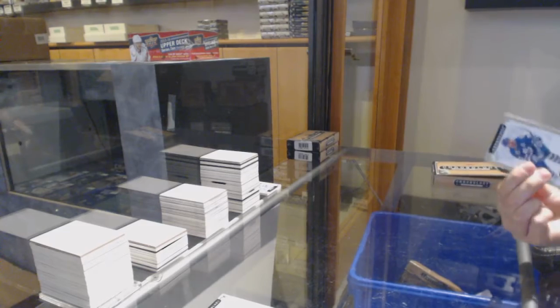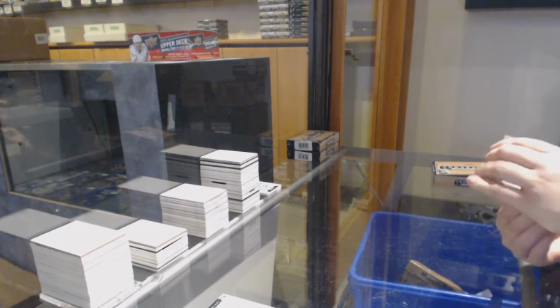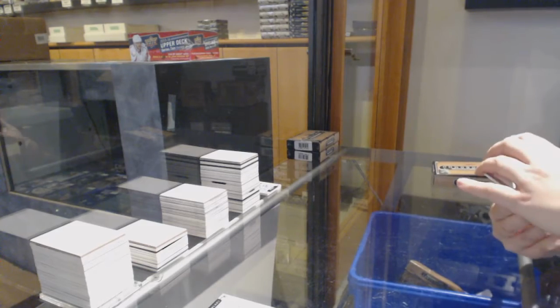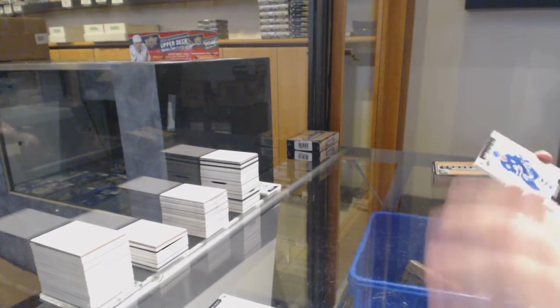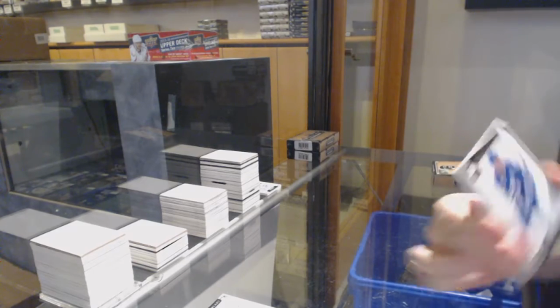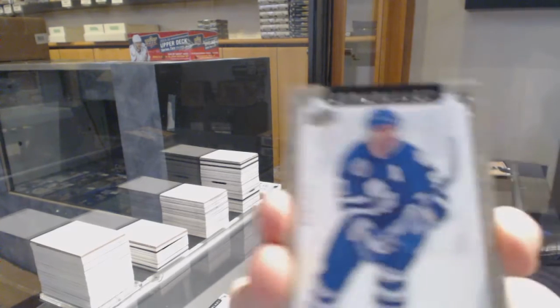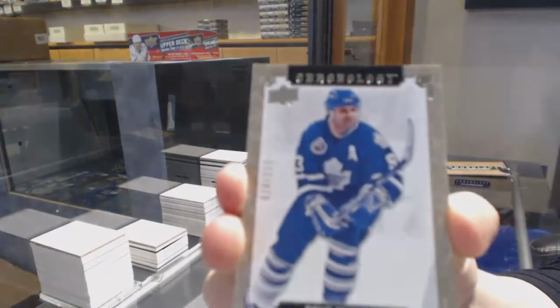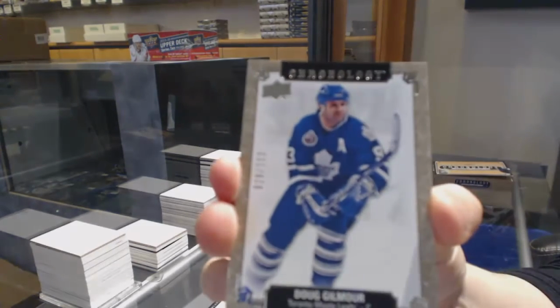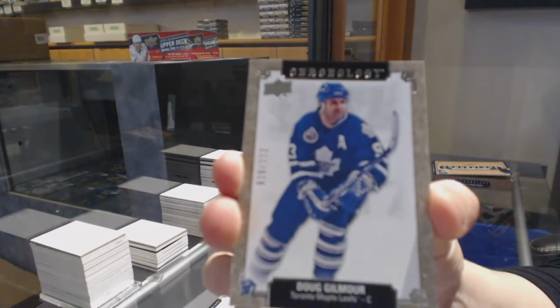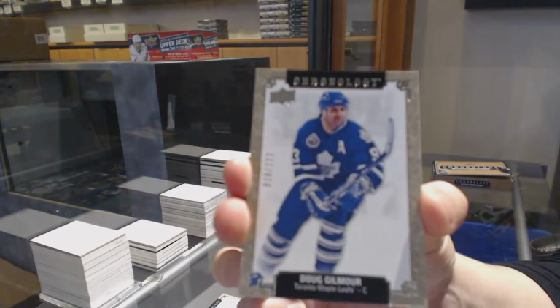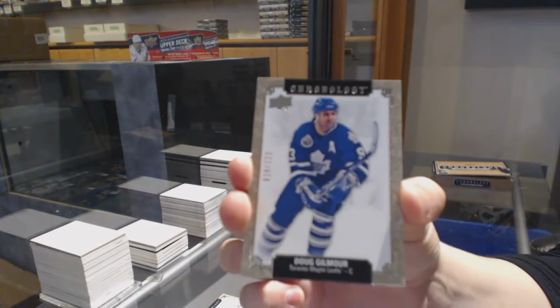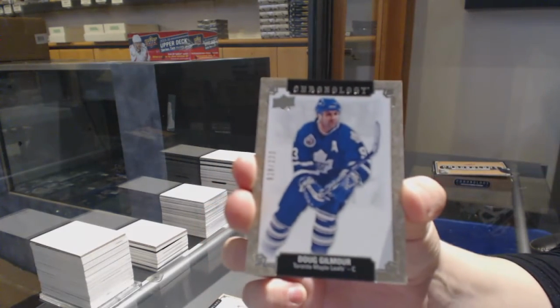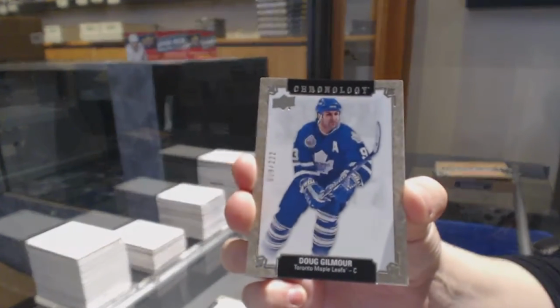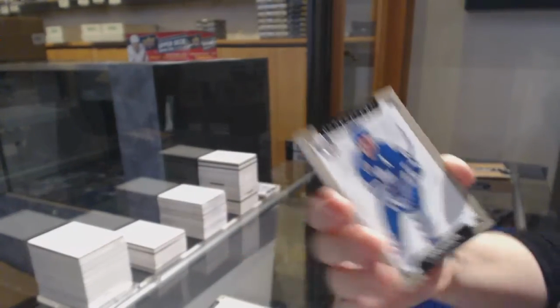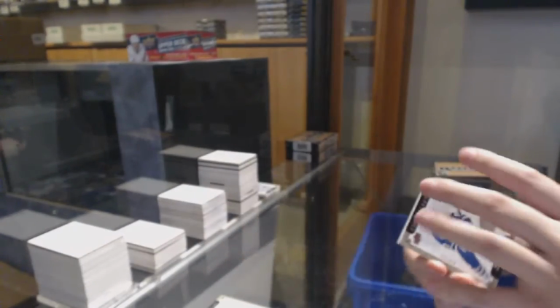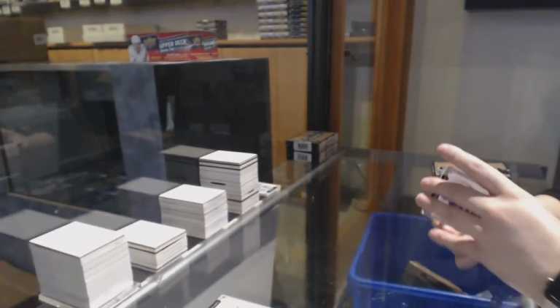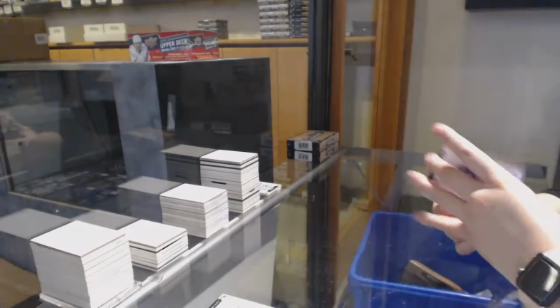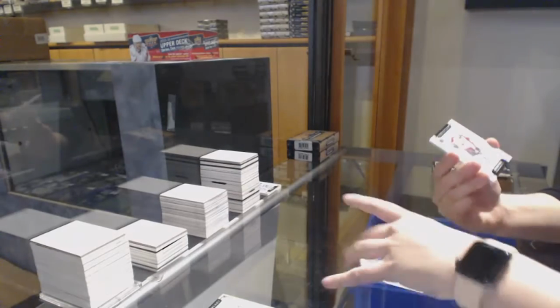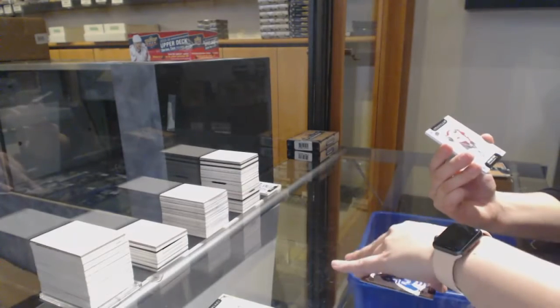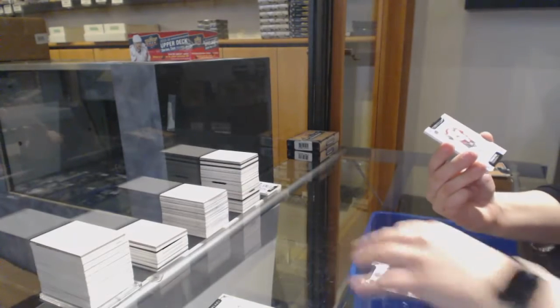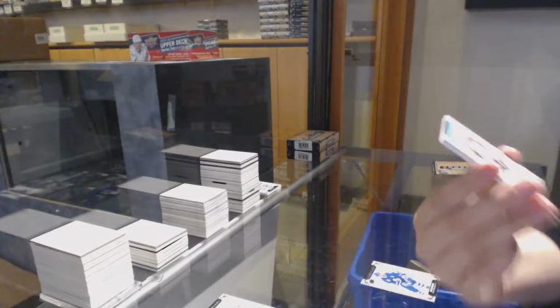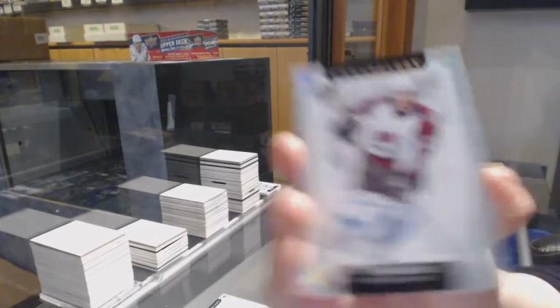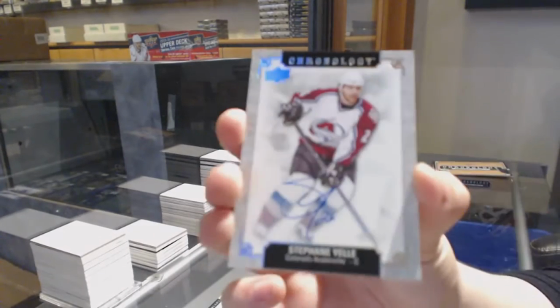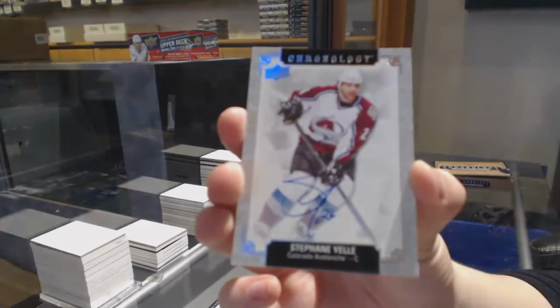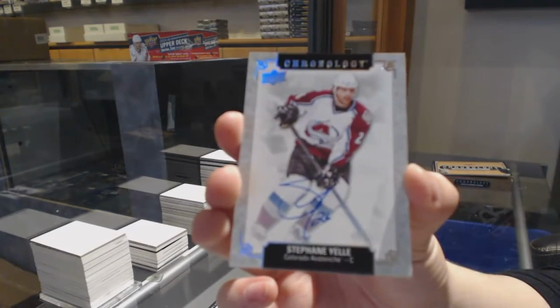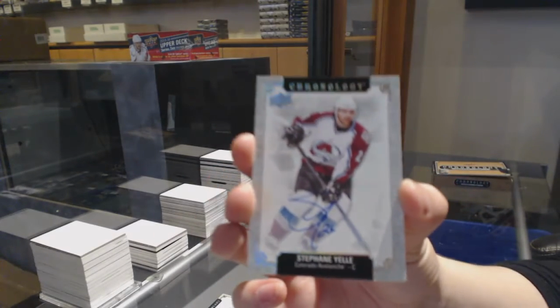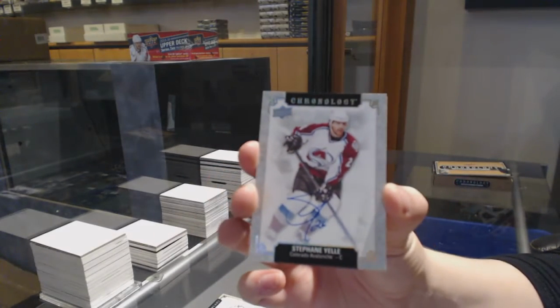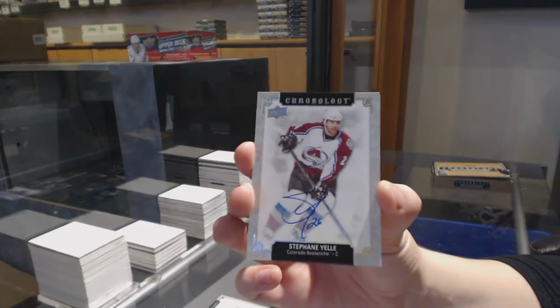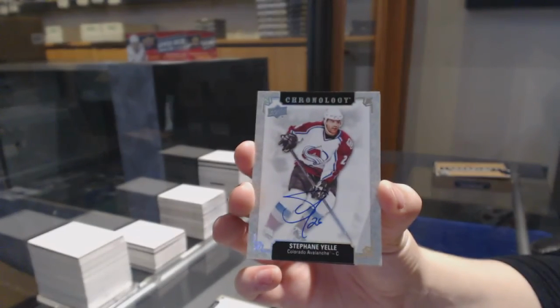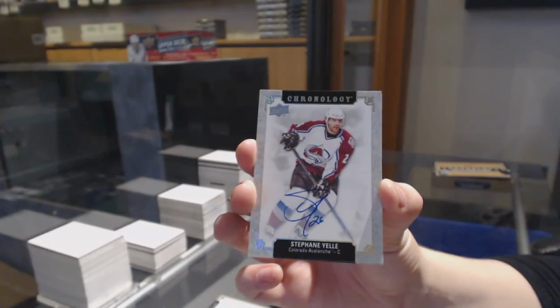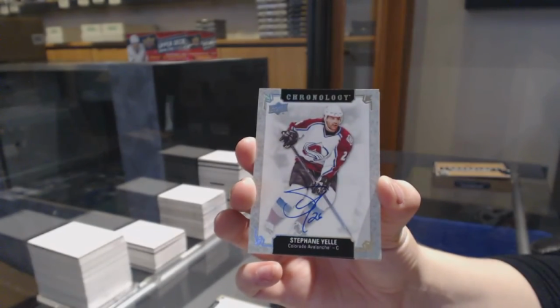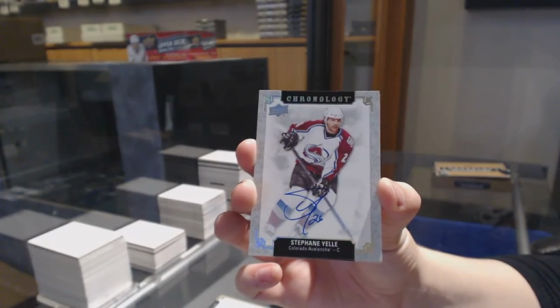We've got number 222 Dougie Gilmore for the Toronto Maple Leafs. Base auto of Stefan Yelle for the Colorado Avalanche.